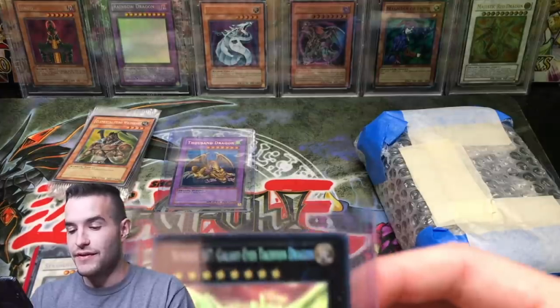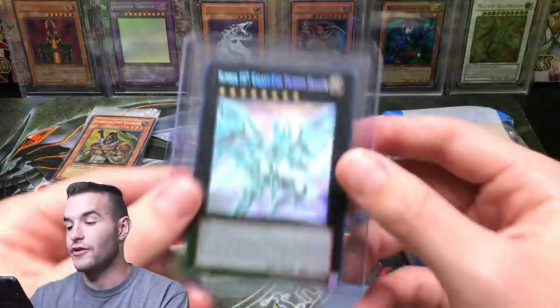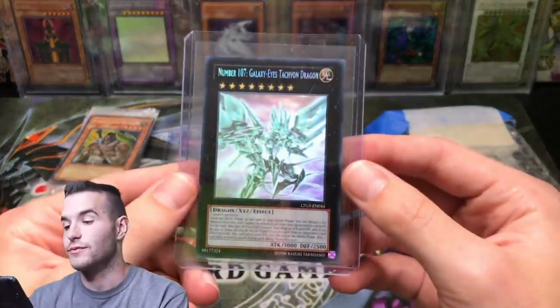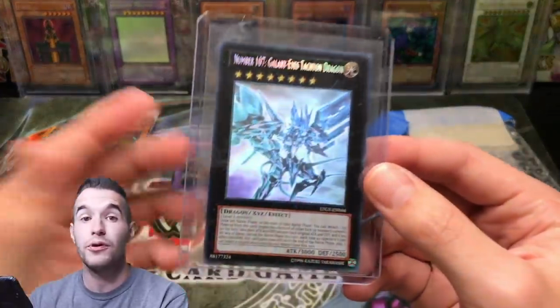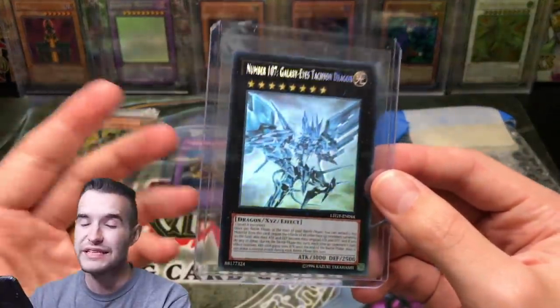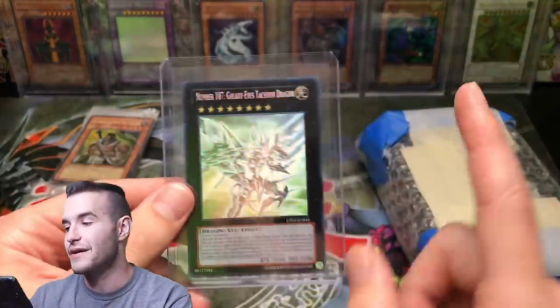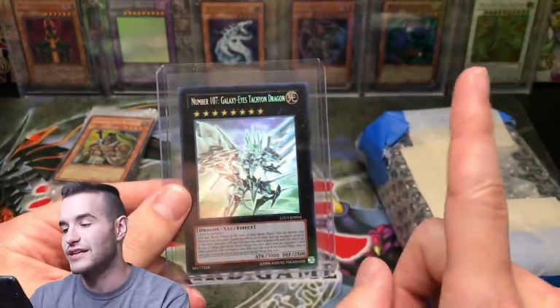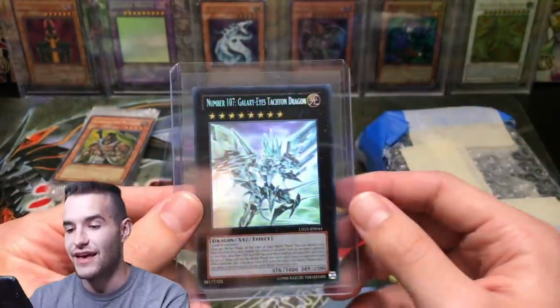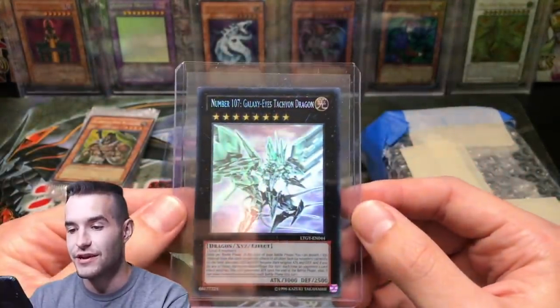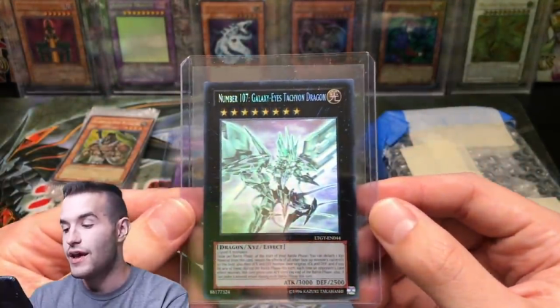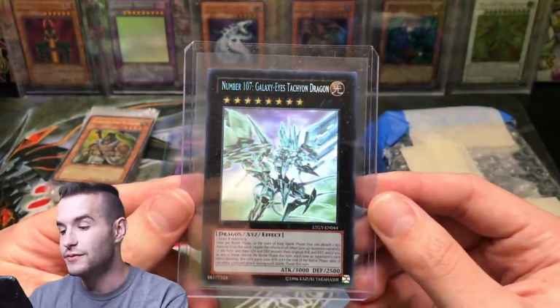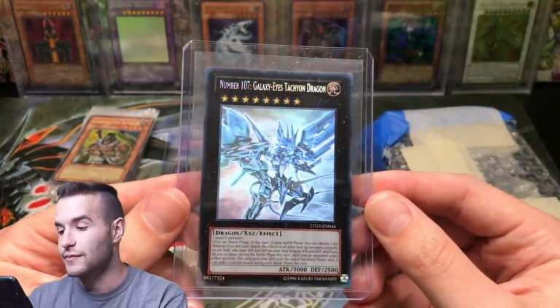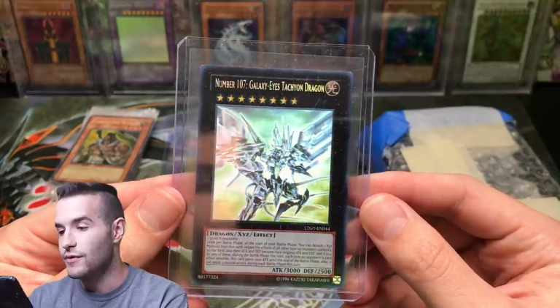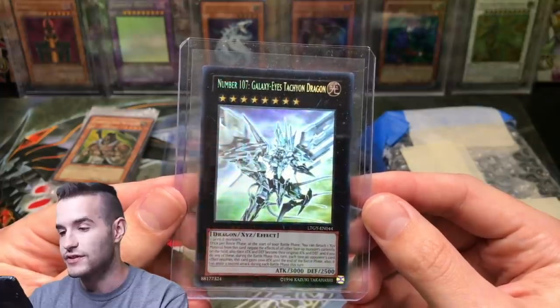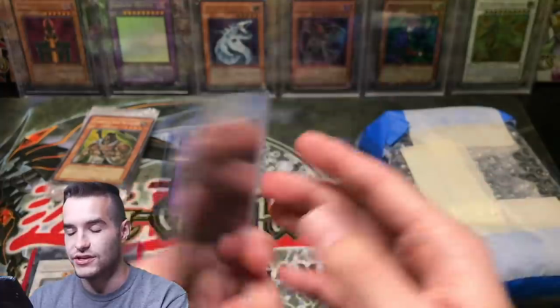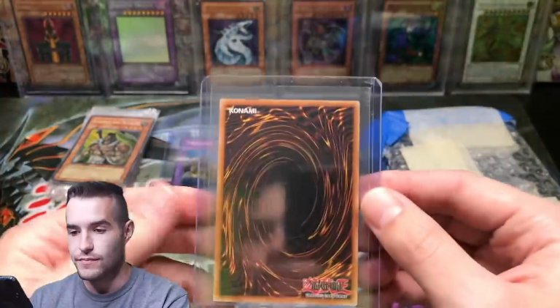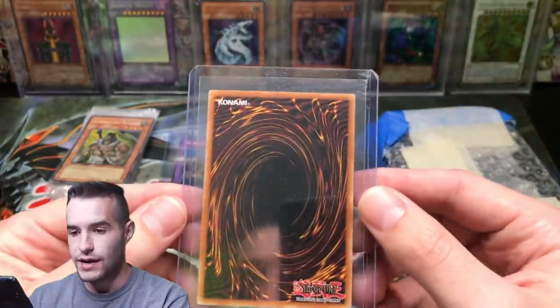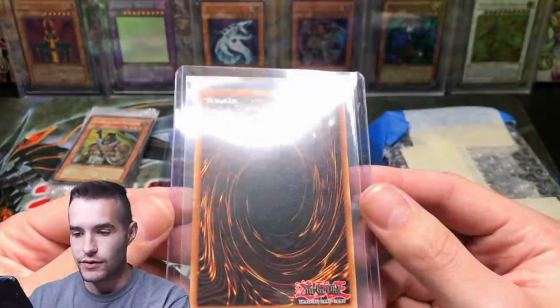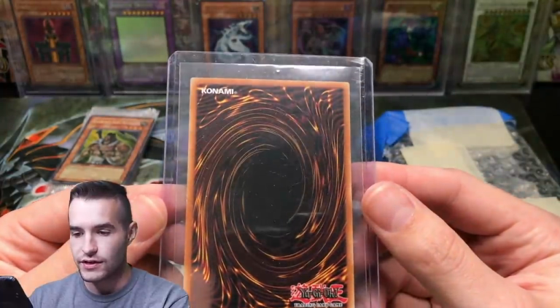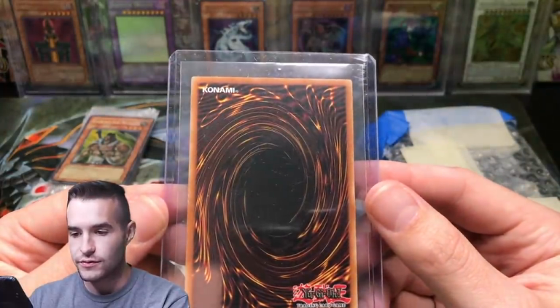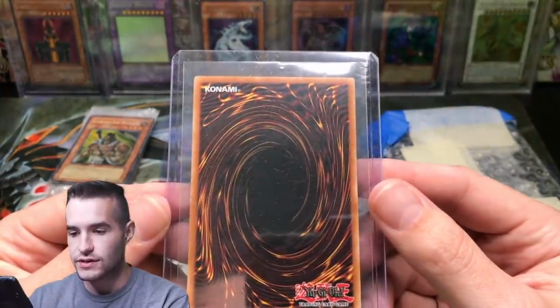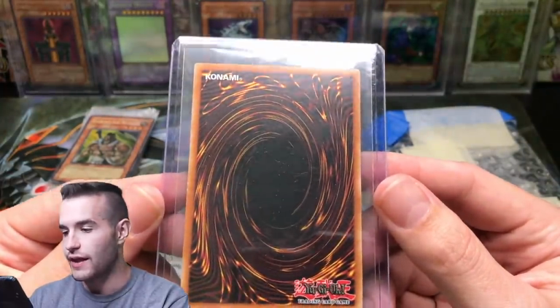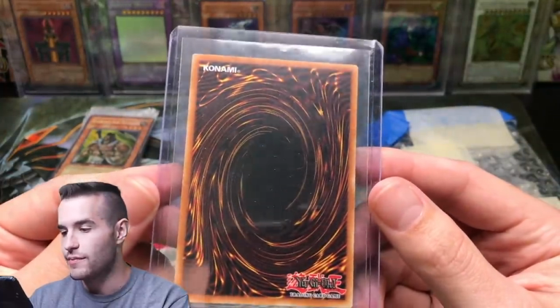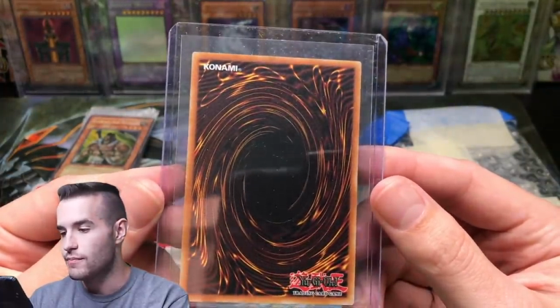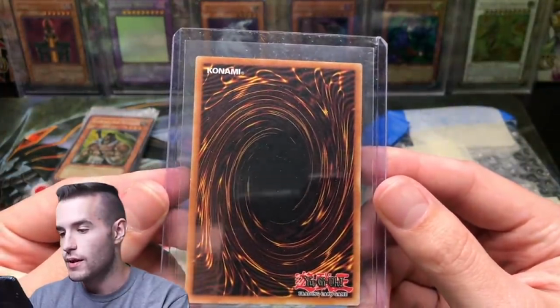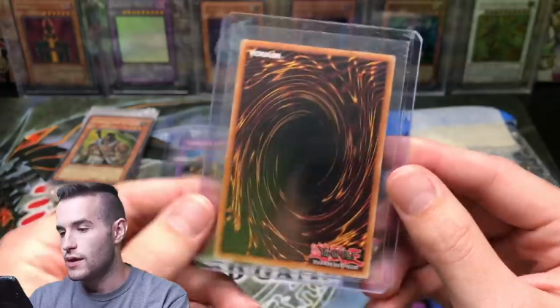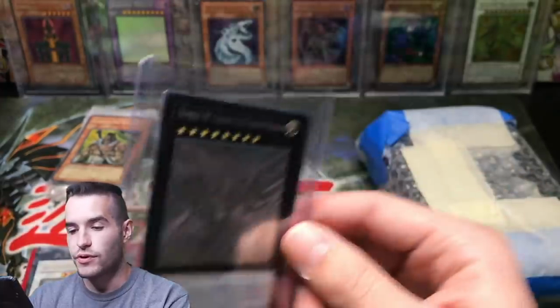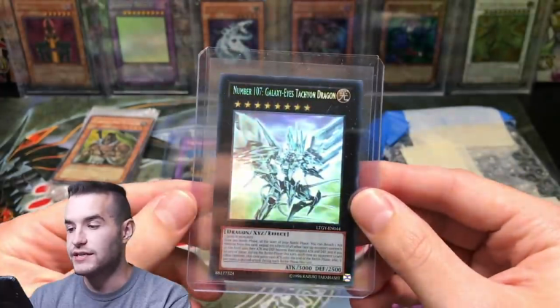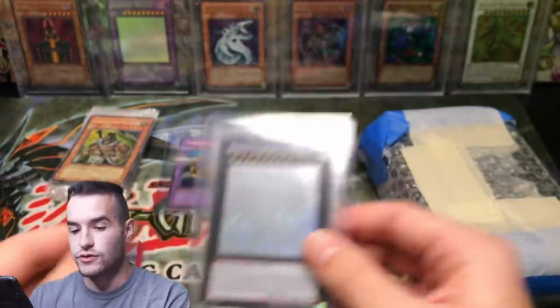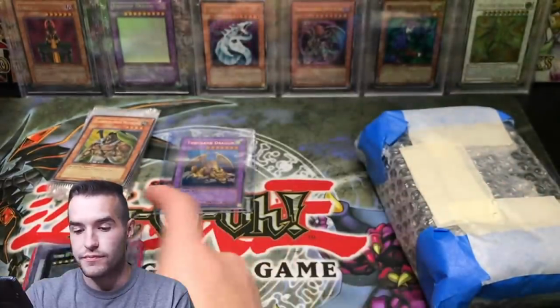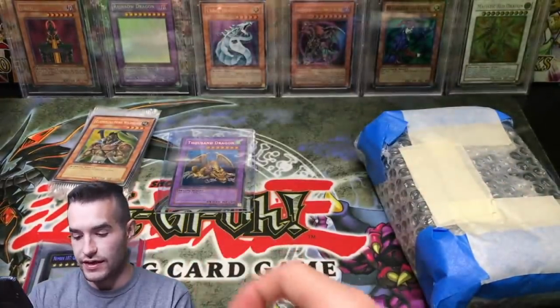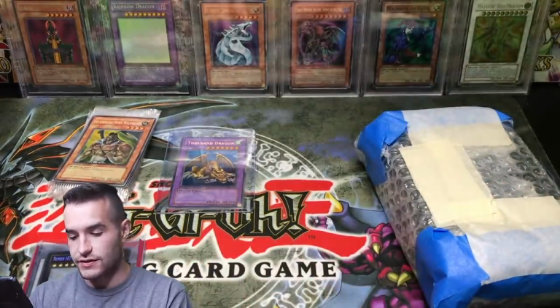Then we have another ghost - one we pulled recently, make sure you guys check that video out. This one's unlimited, not first edition. I don't know the condition but this one looks light play maybe. Pretty nice ghost rare, so that's awesome.